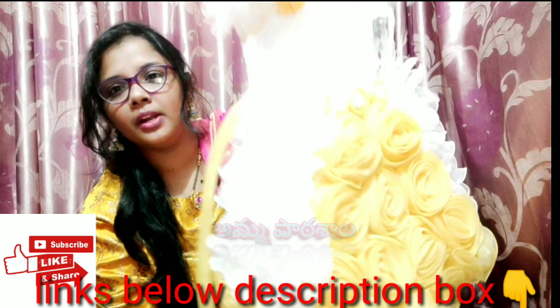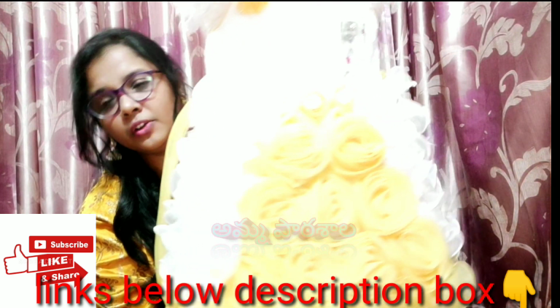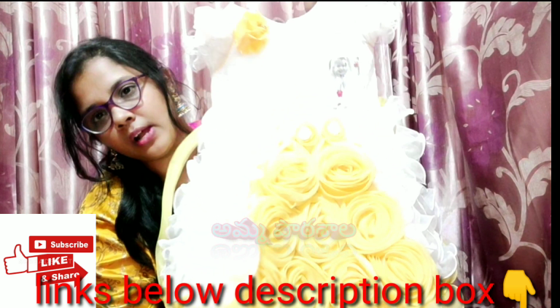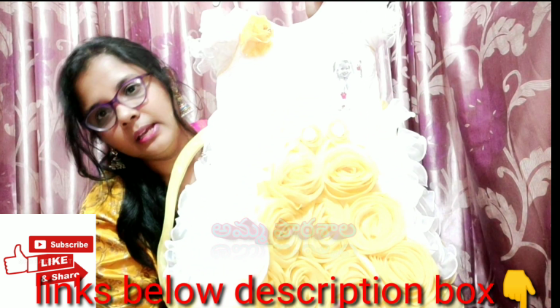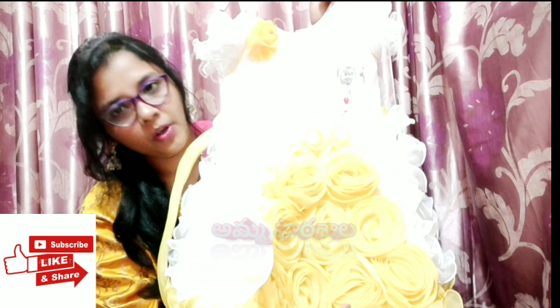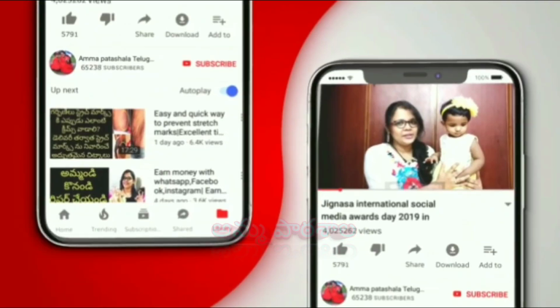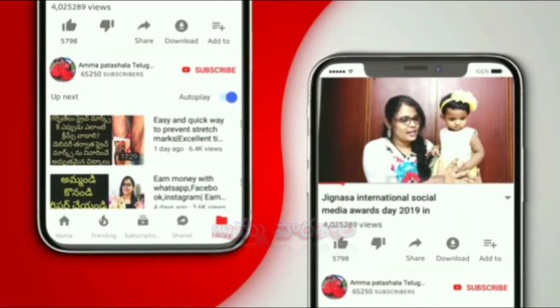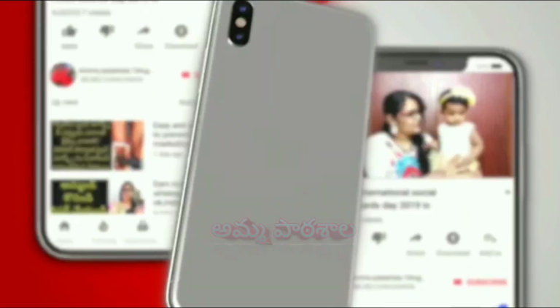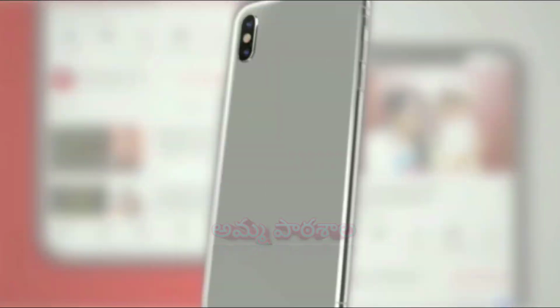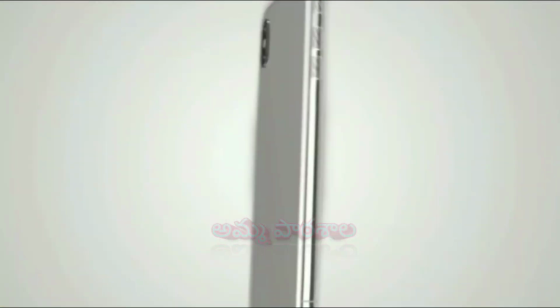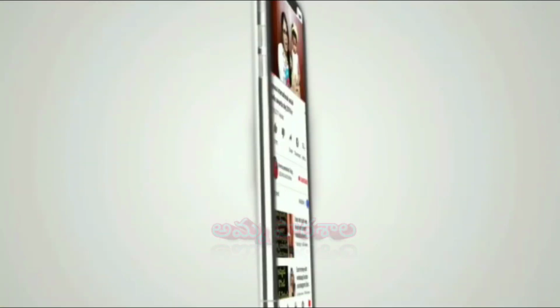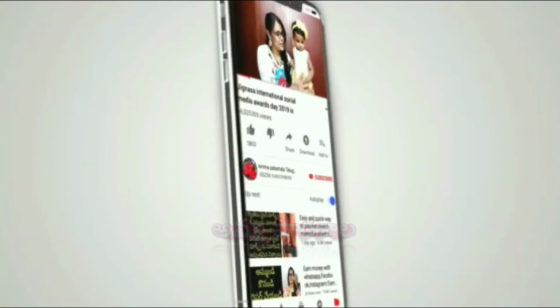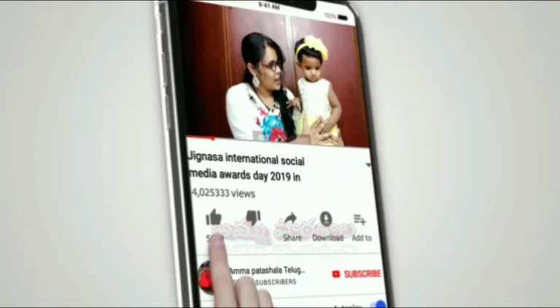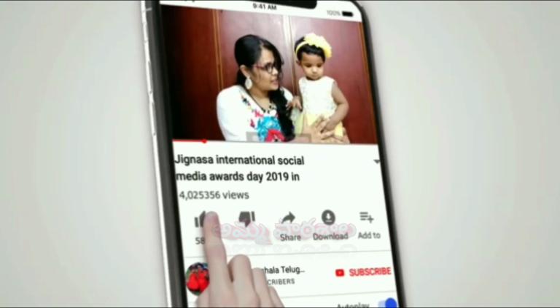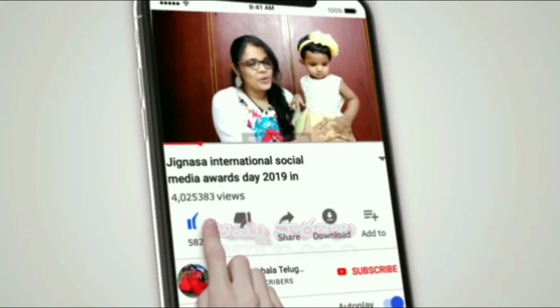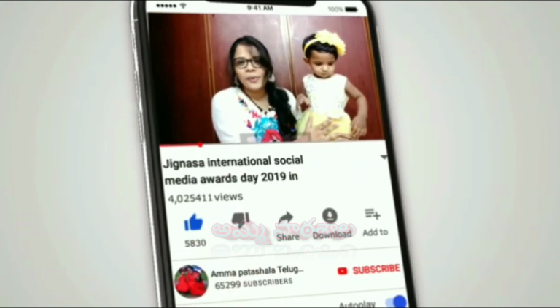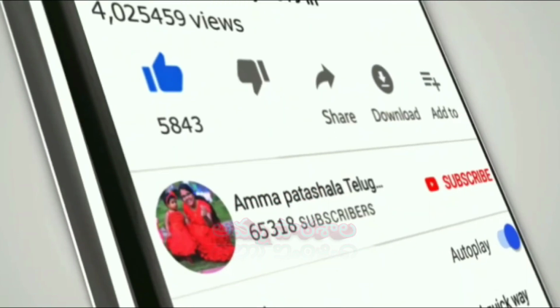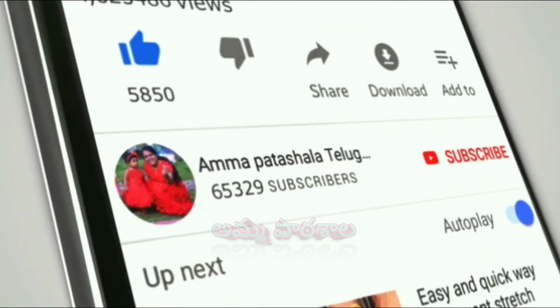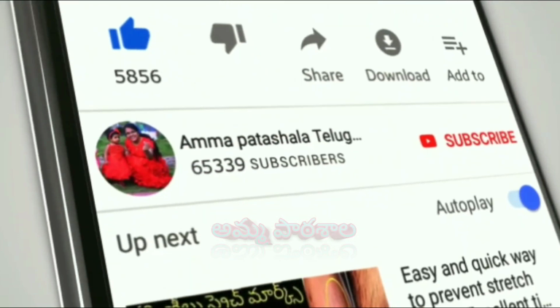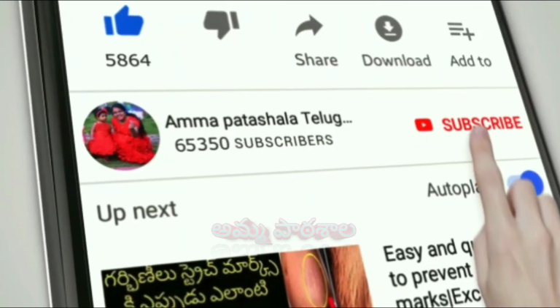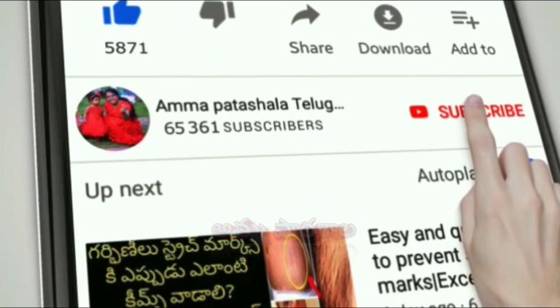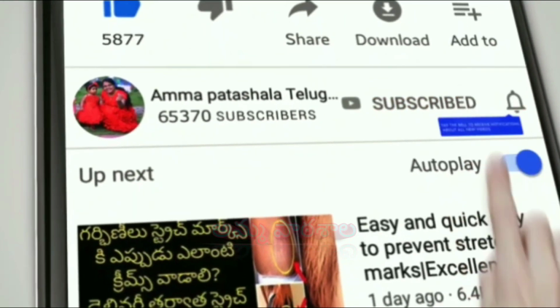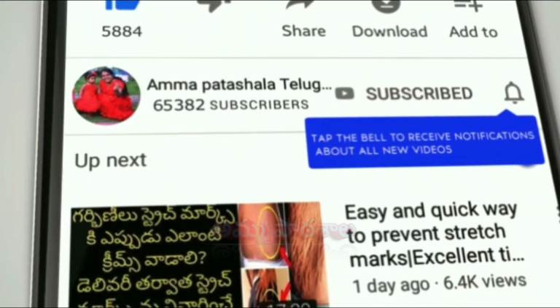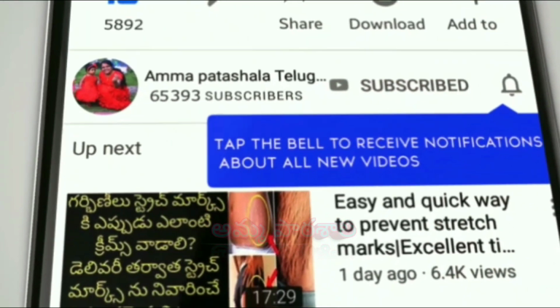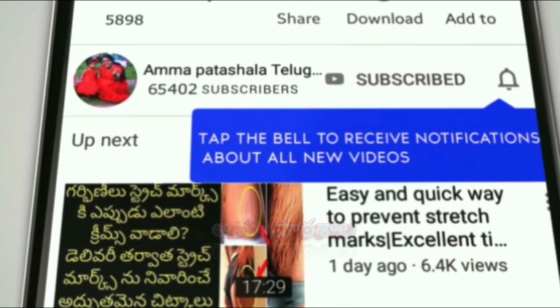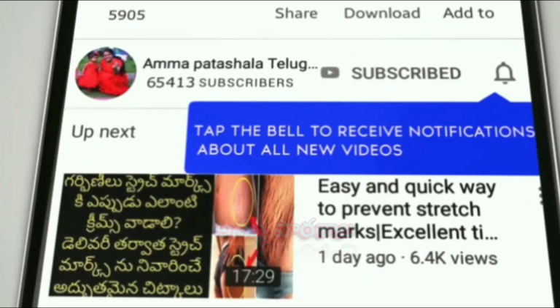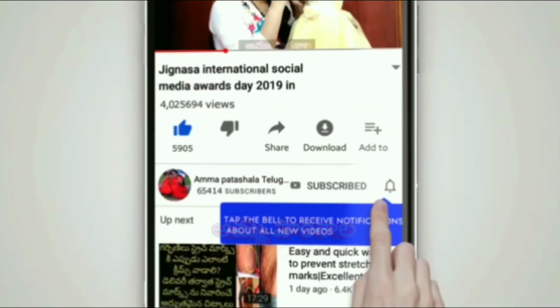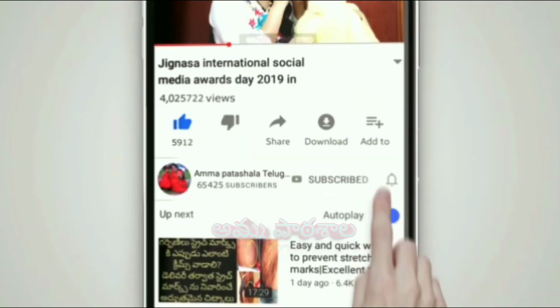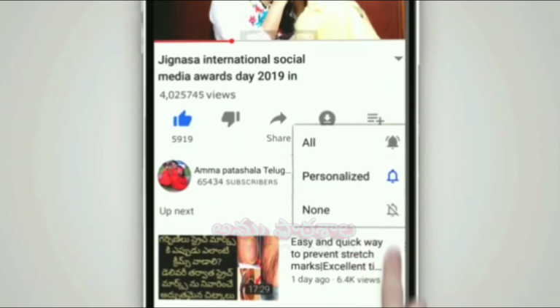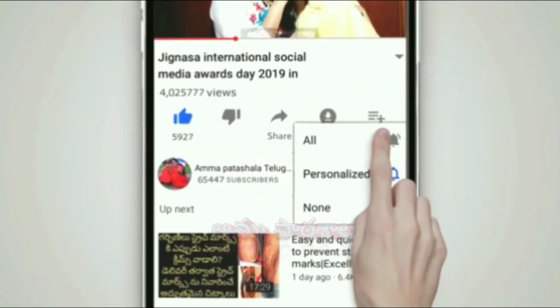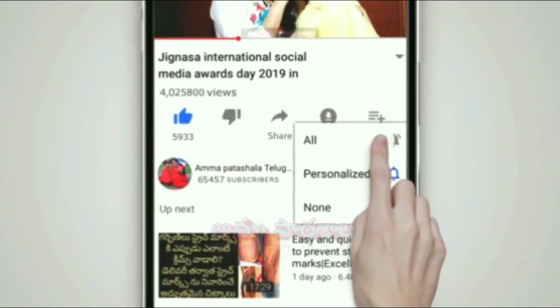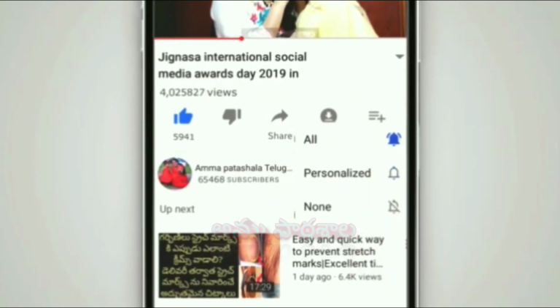If you are interested in this video, press the like button. If you are interested in Amma Patrashala, you can subscribe to Amma Patrashala.